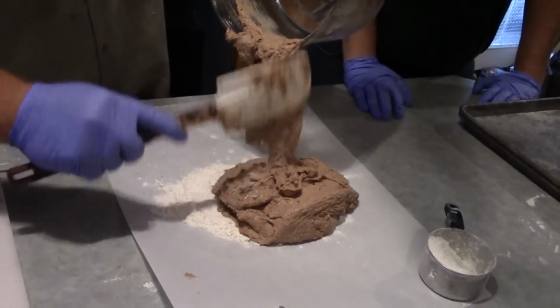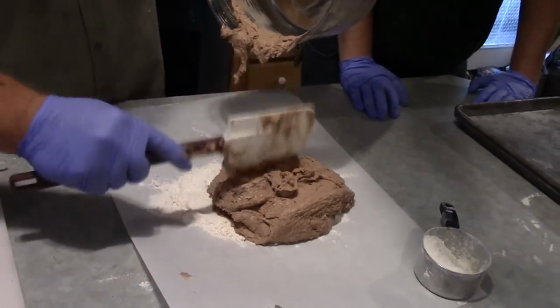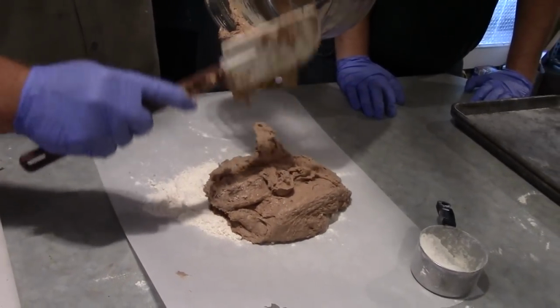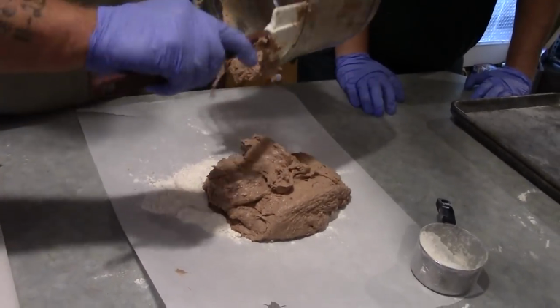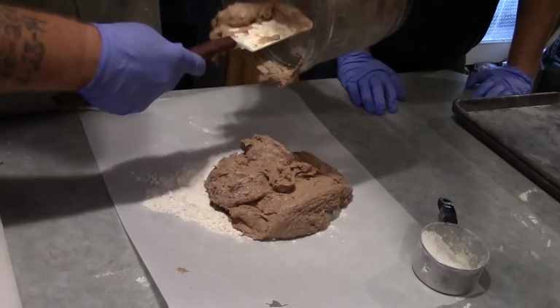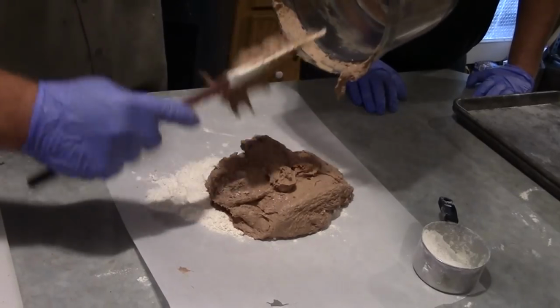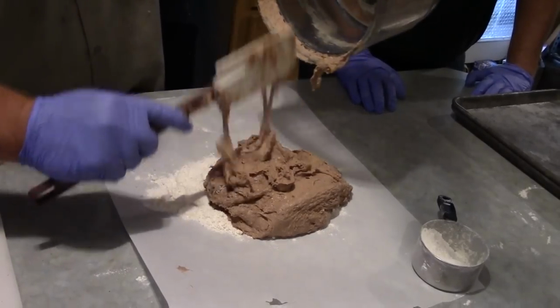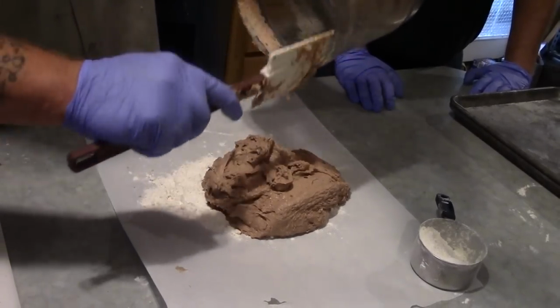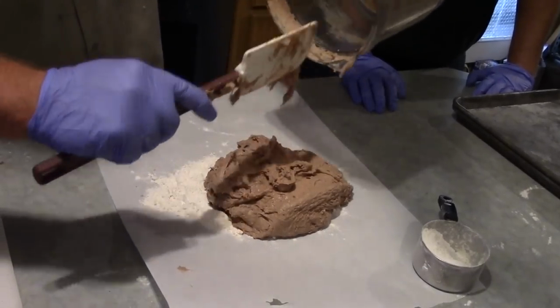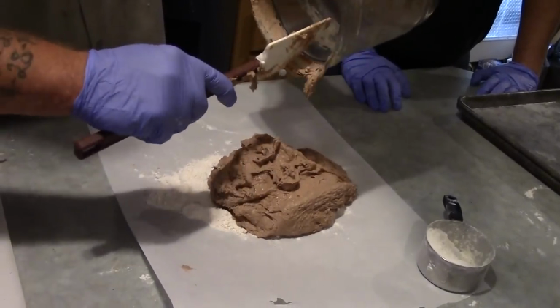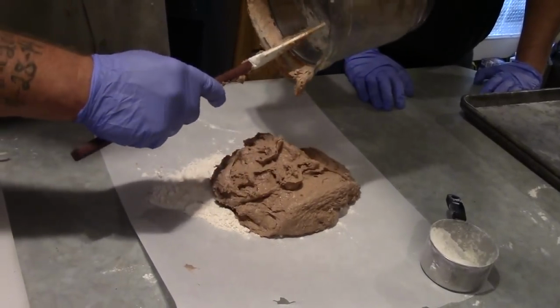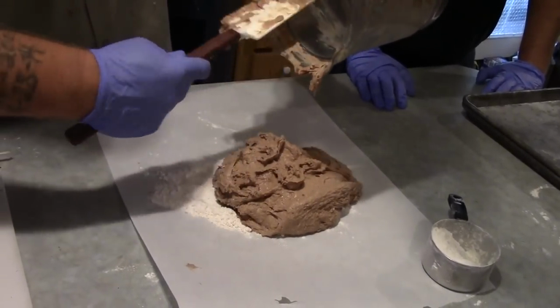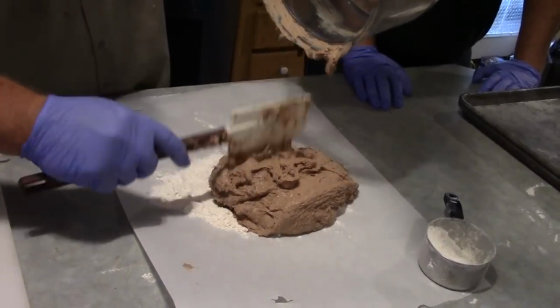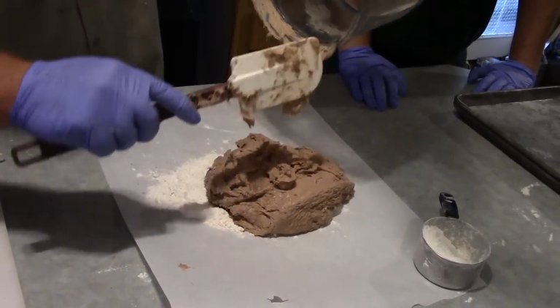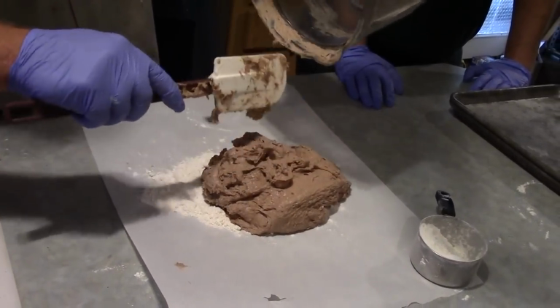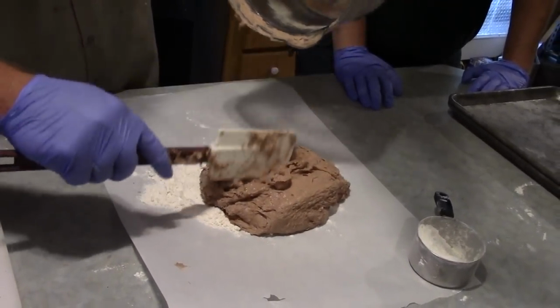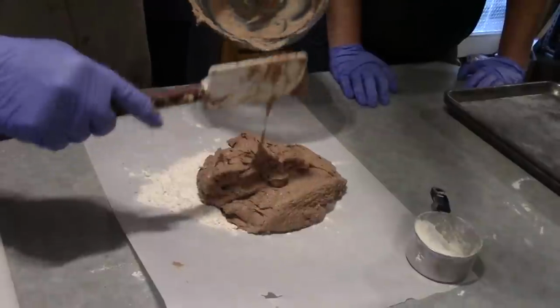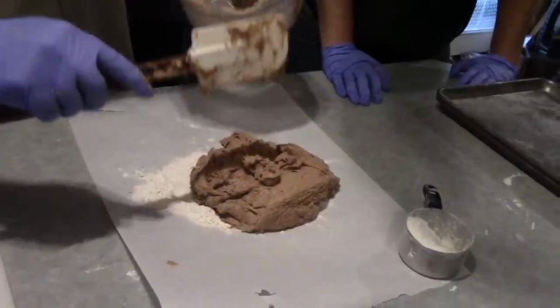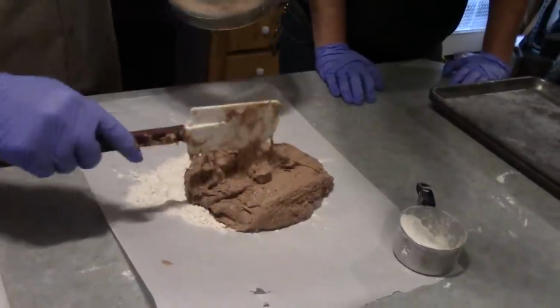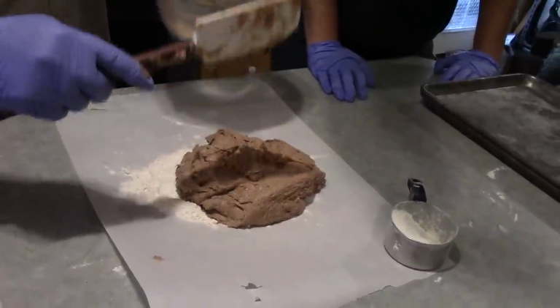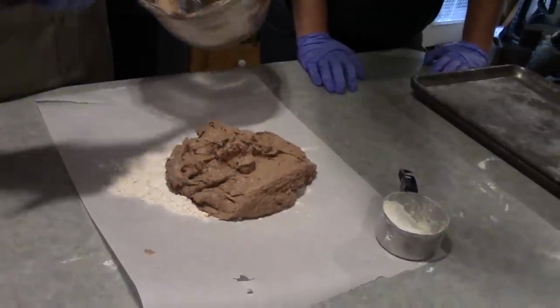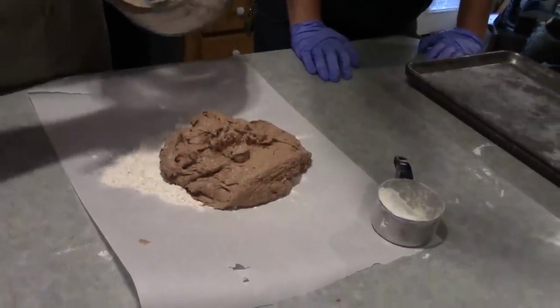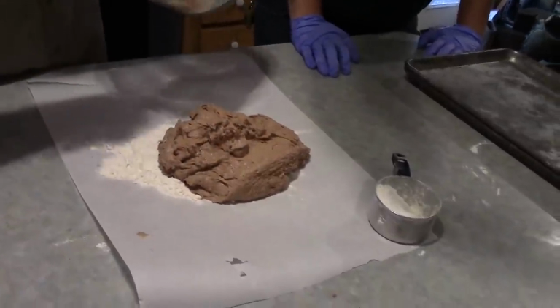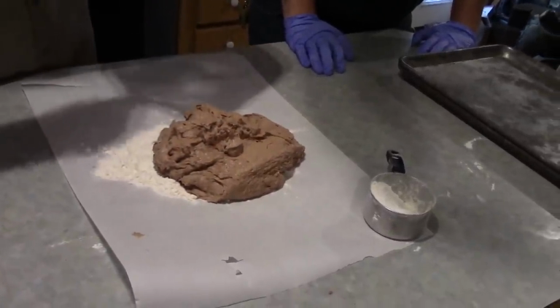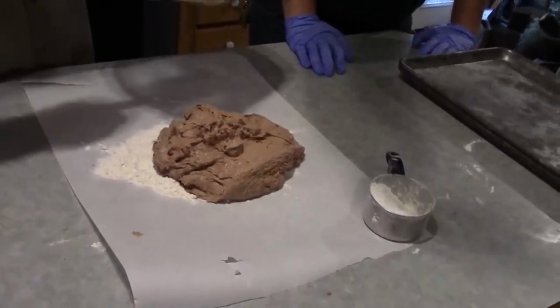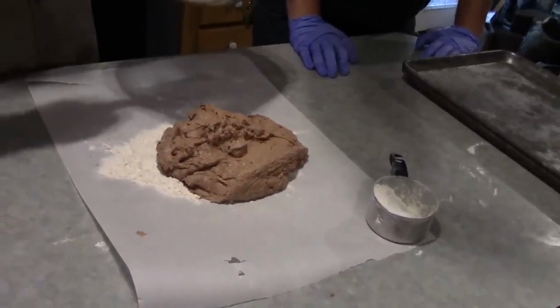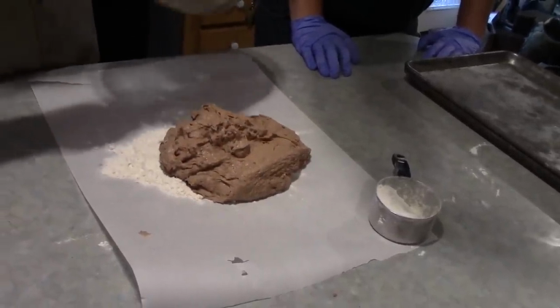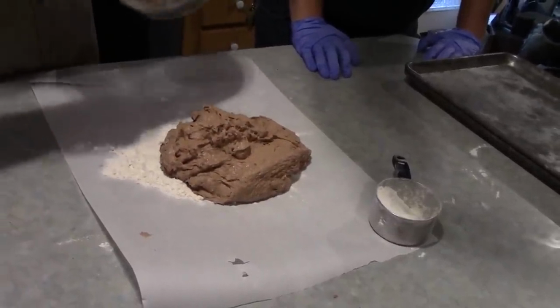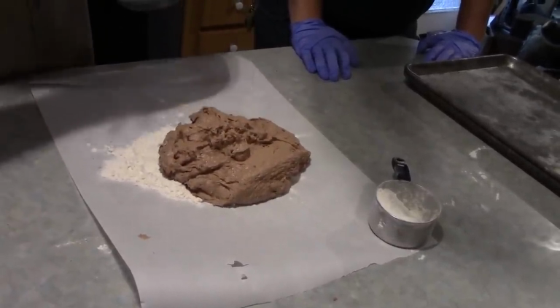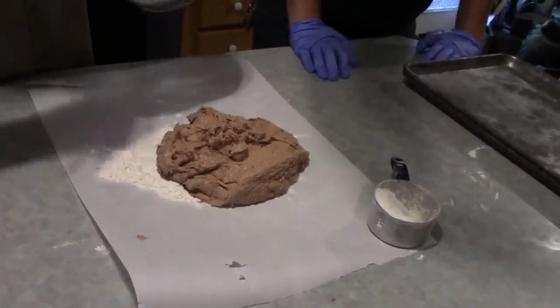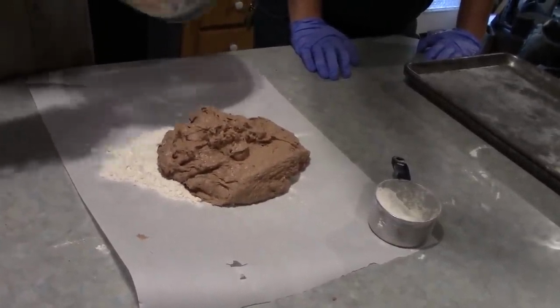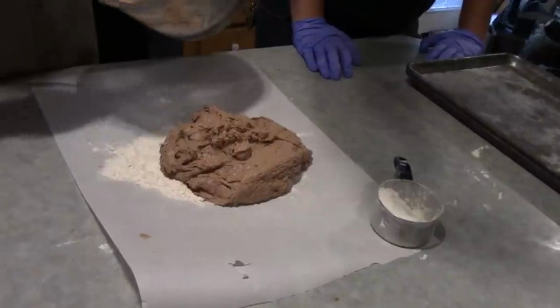We want it to be just a little bit more stiff, so we're going to work a little bit more flour into it. This stuff smells — well, not good. But that's the point. Everybody knows catfish like the stinky. The stinkier the better.